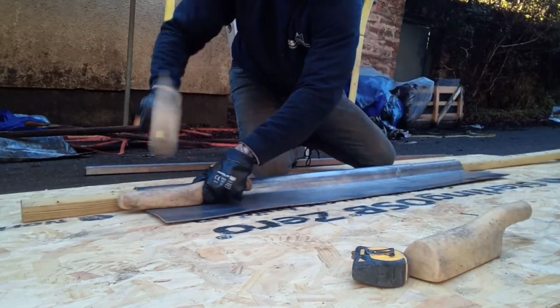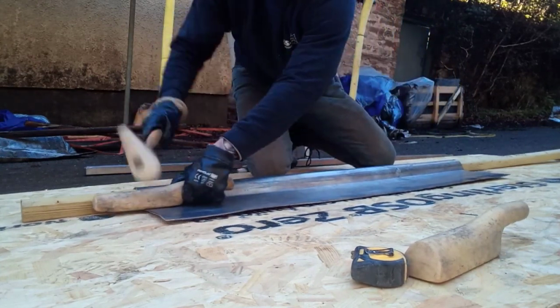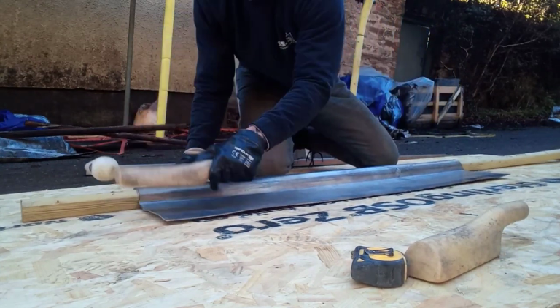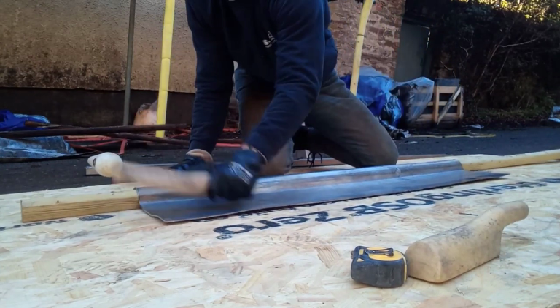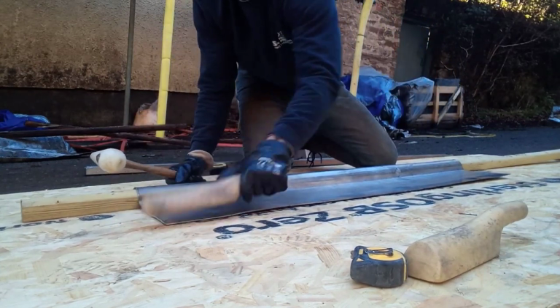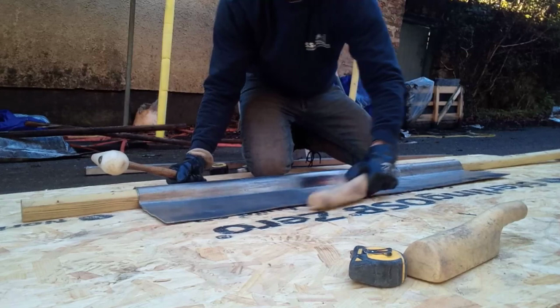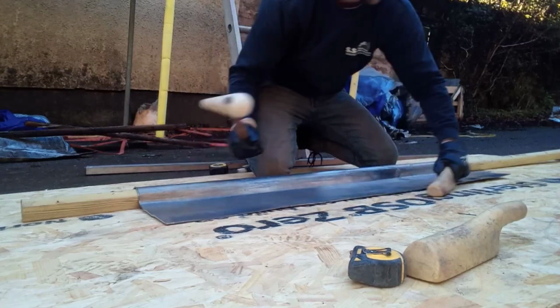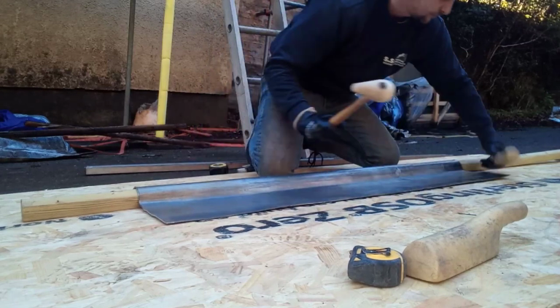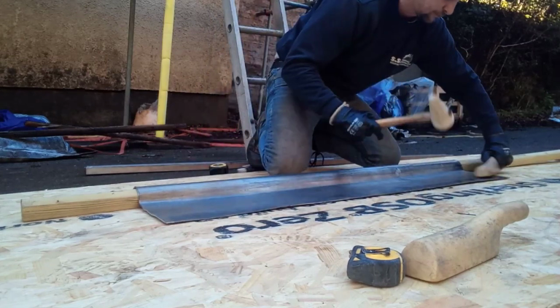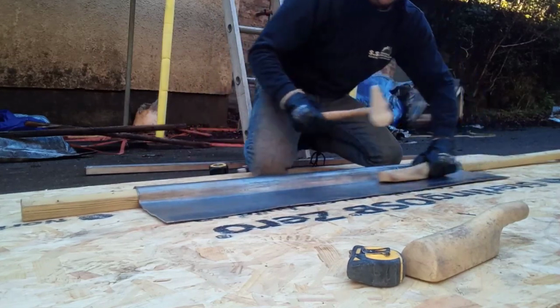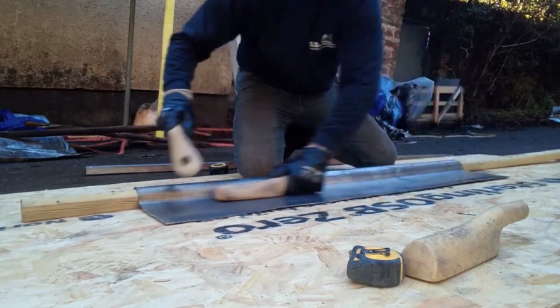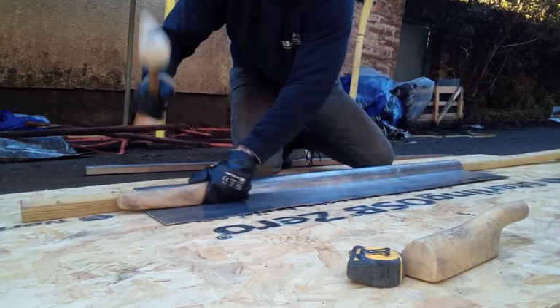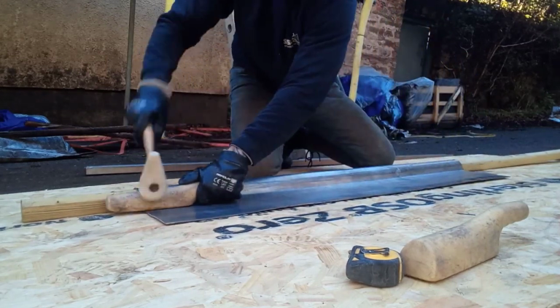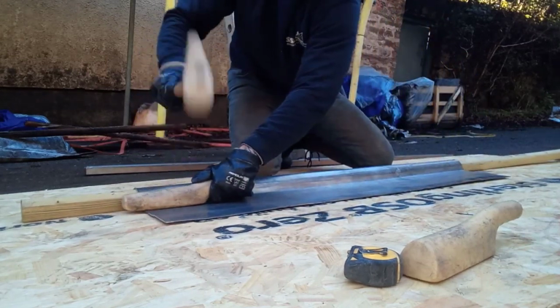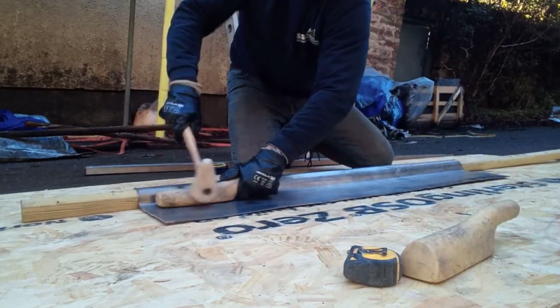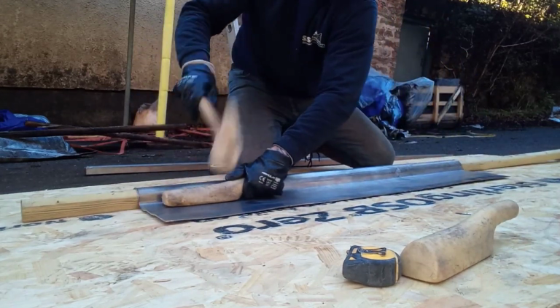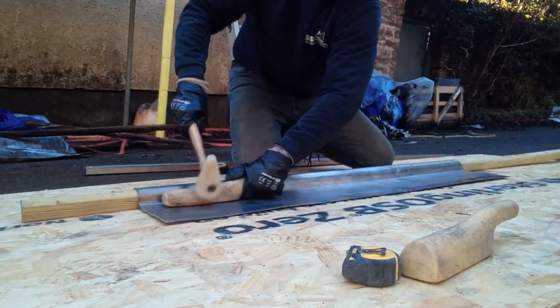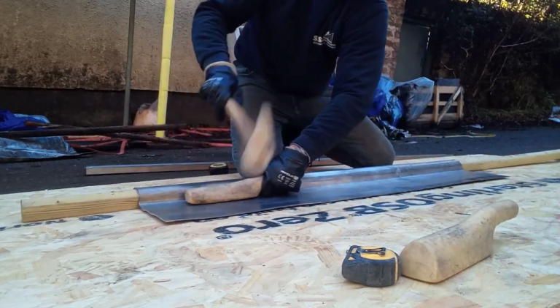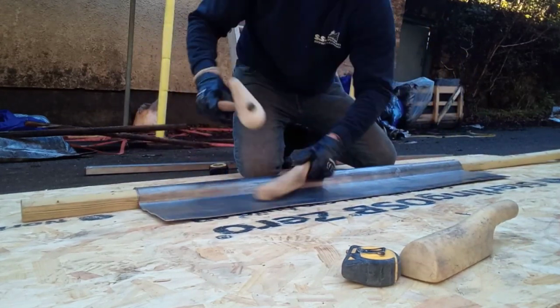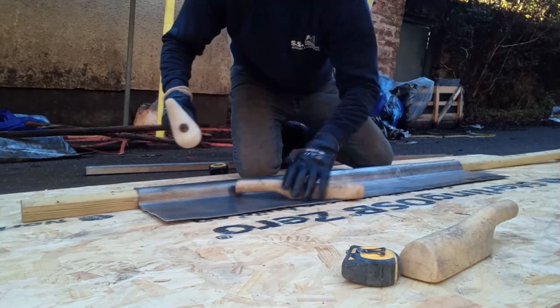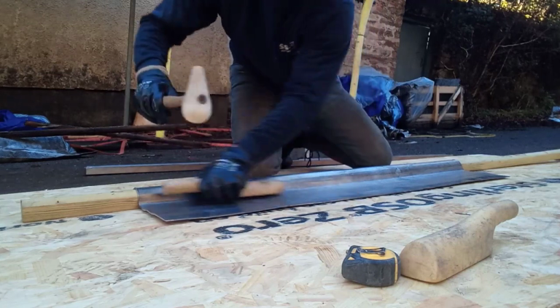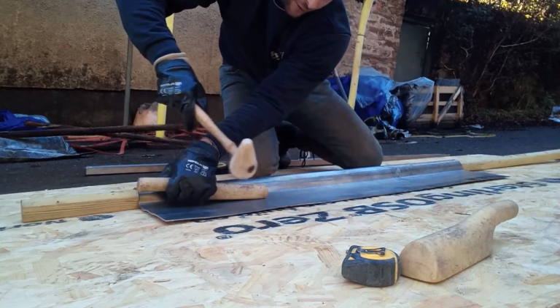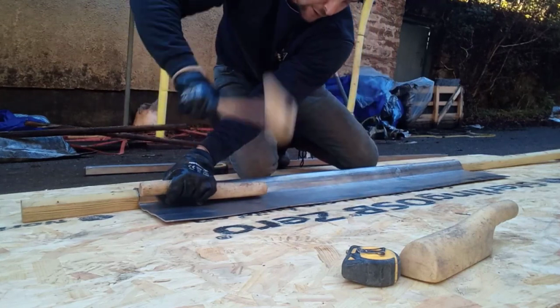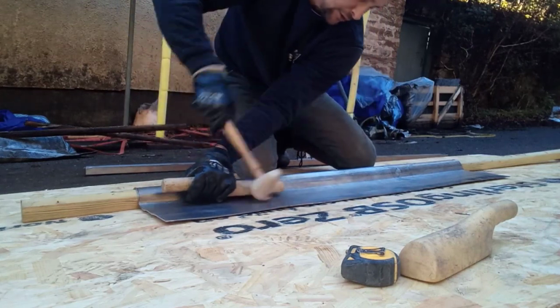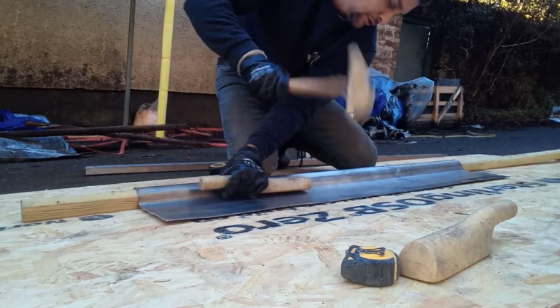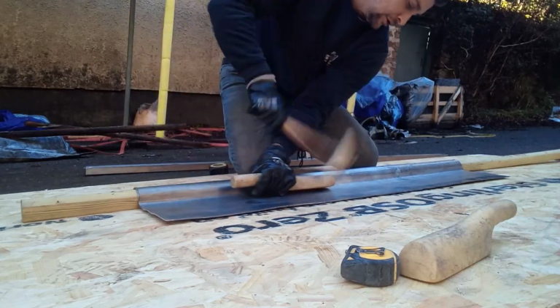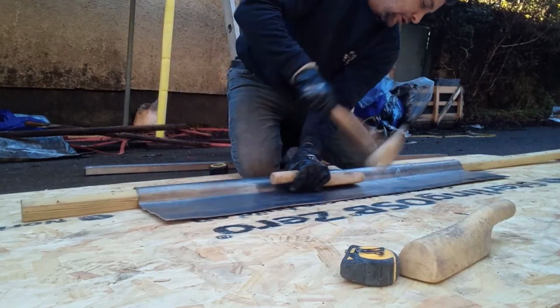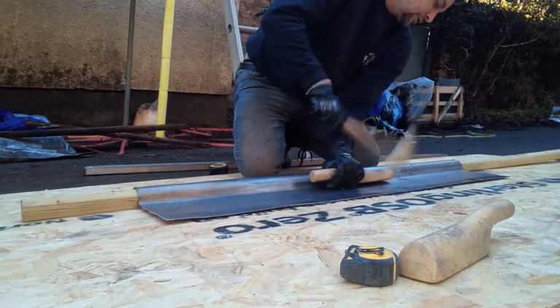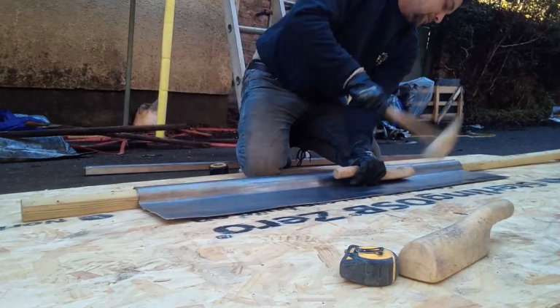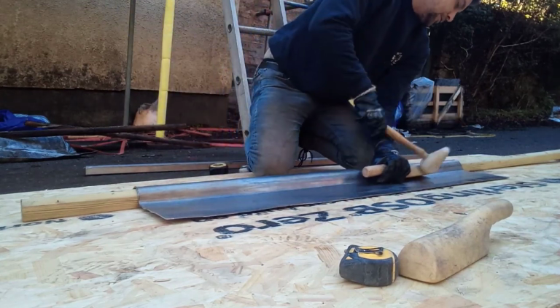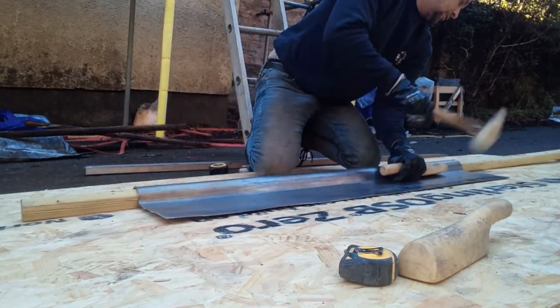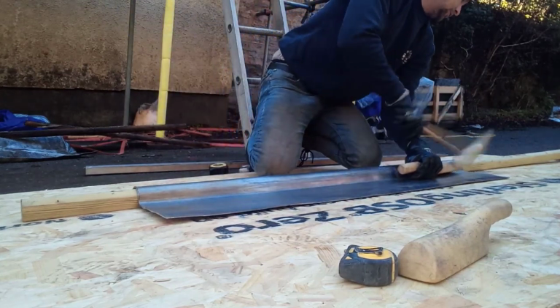I use a boss to dress my lead. The reason is if you use a hammer it's a little bit too forceful — it can create dents in the lead. A dresser can also apply a little bit too much force.